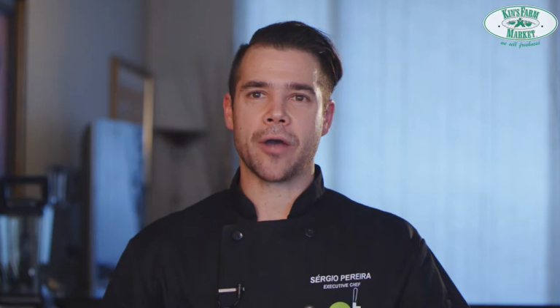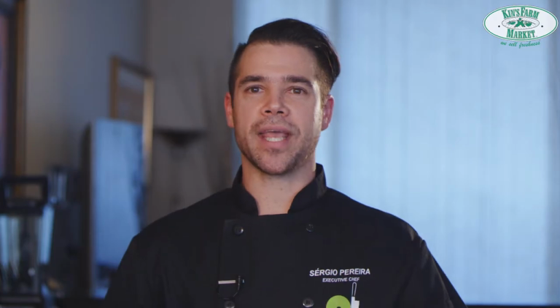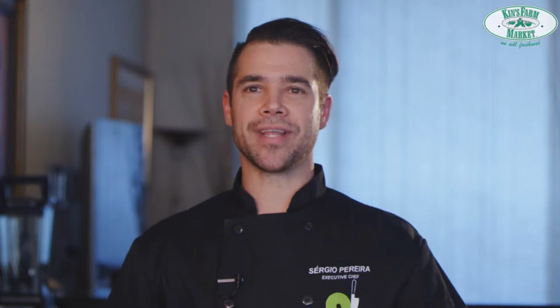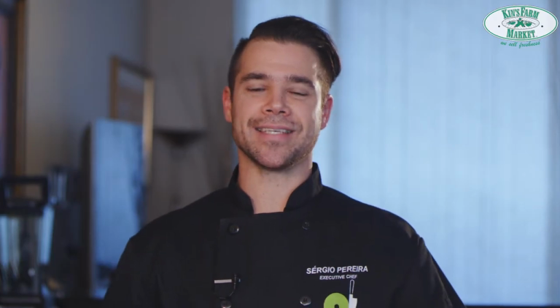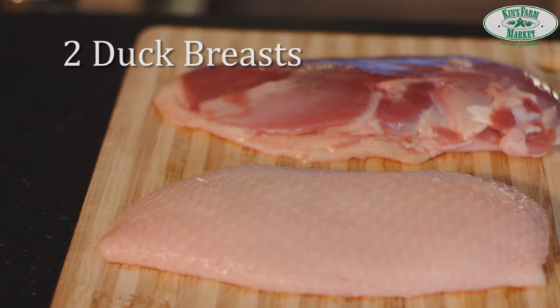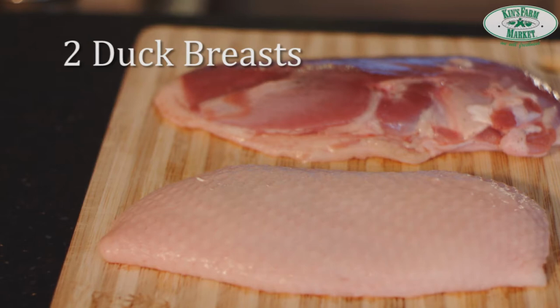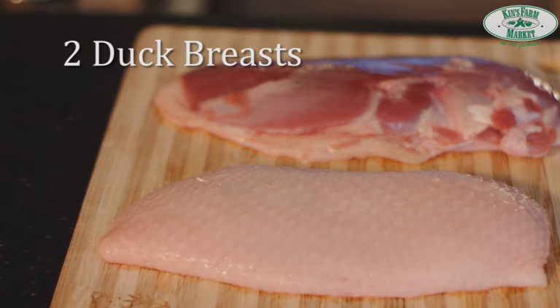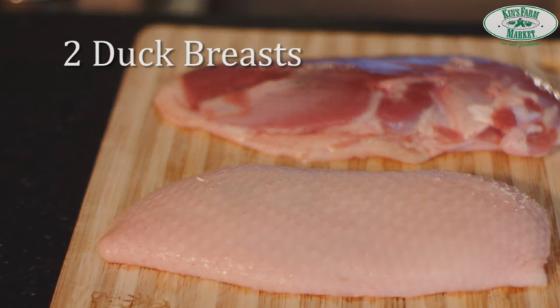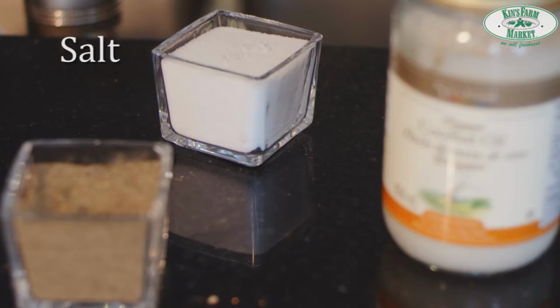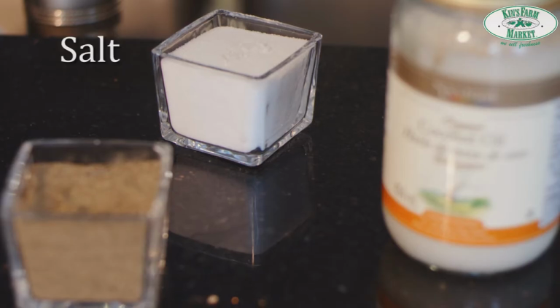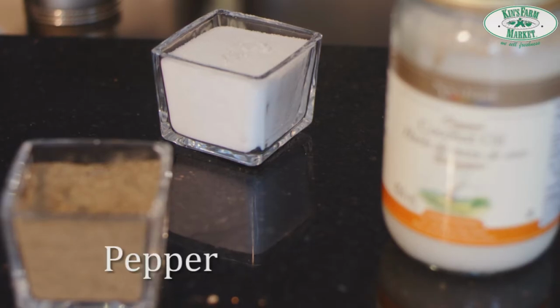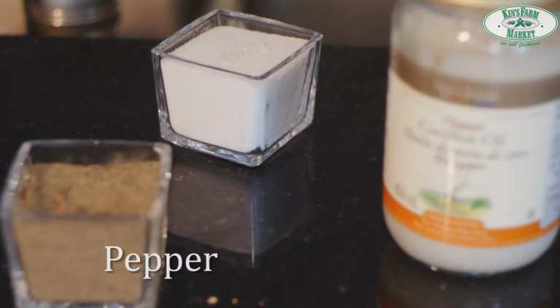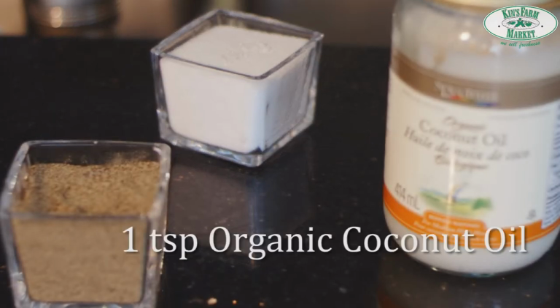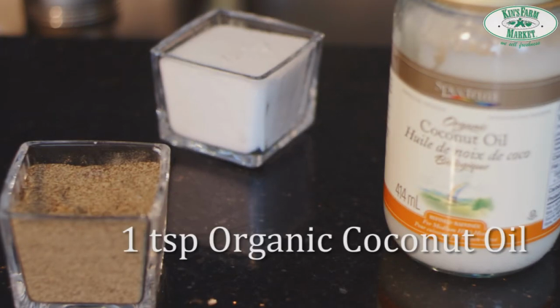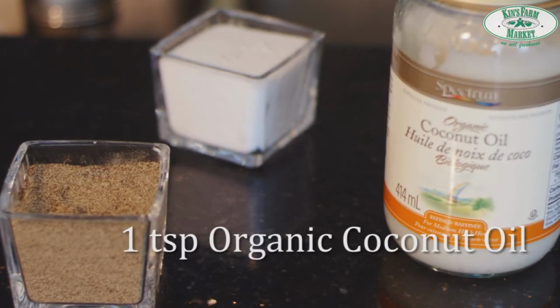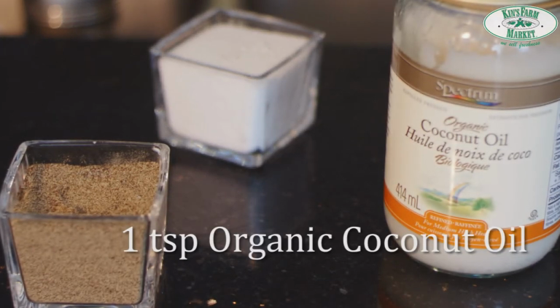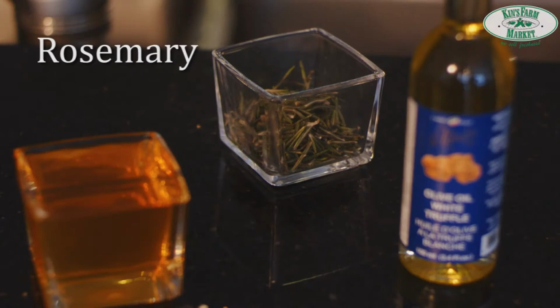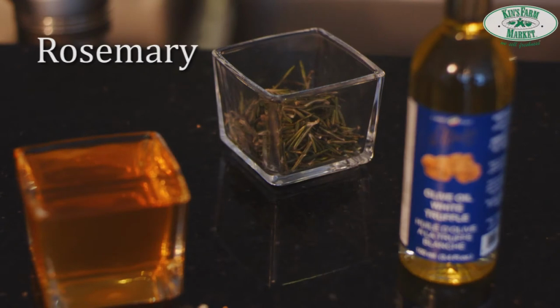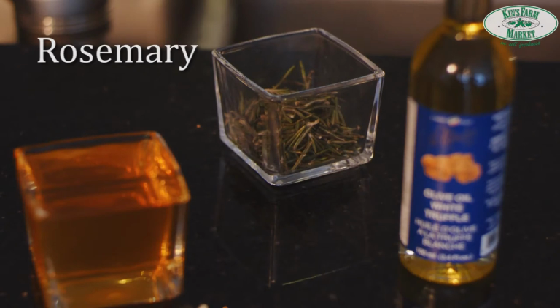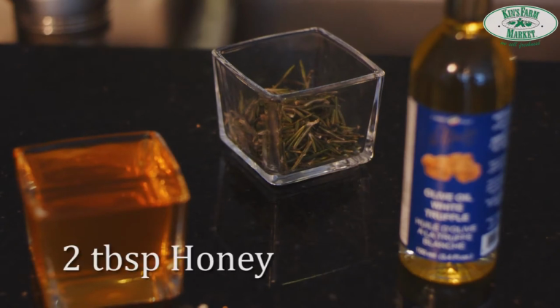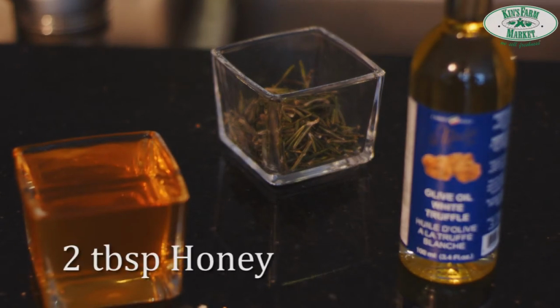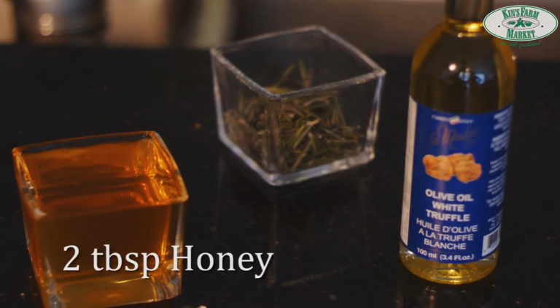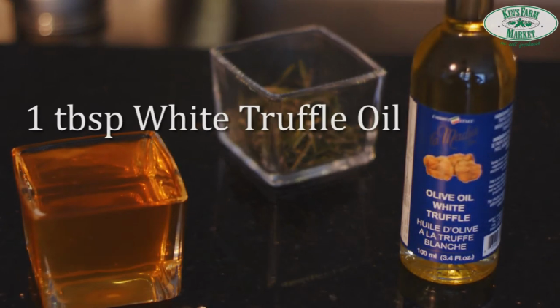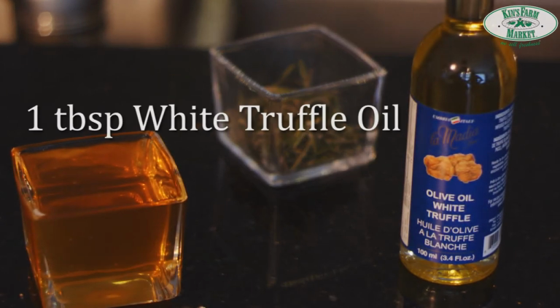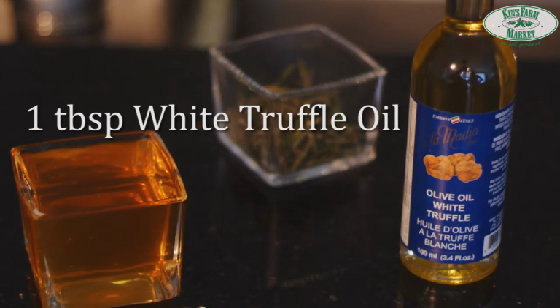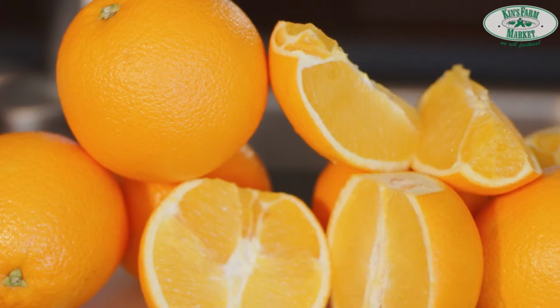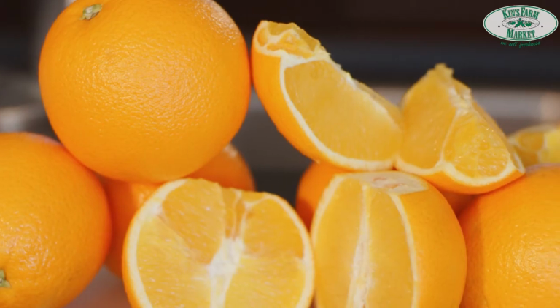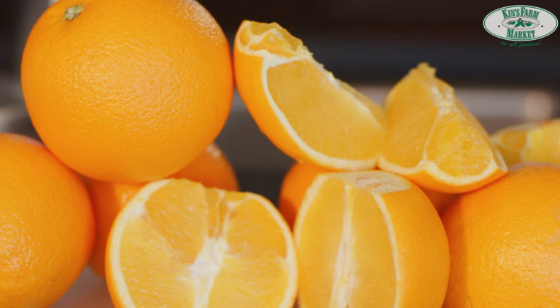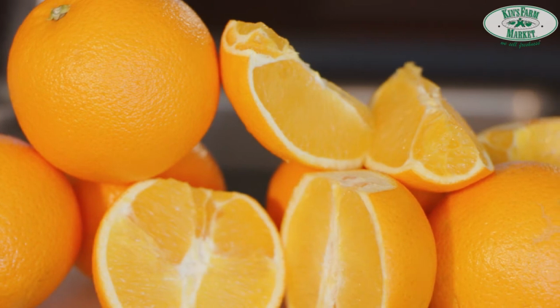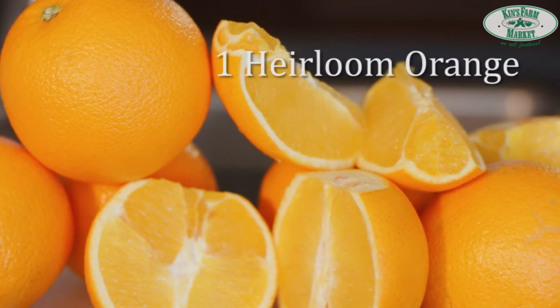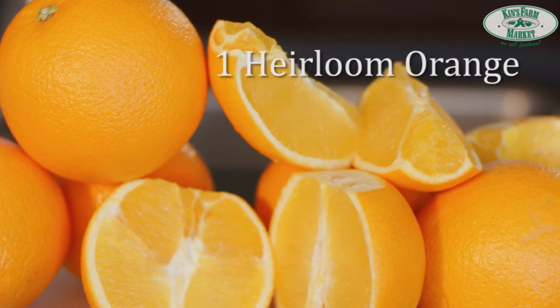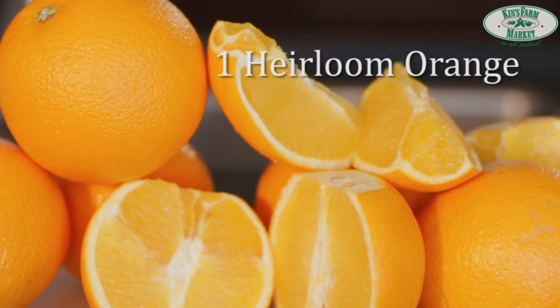Our ingredients for today are duck breast, salt, pepper, organic coconut oil, rosemary, honey, white truffle oil, and the main ingredient of the day — the heirloom oranges.